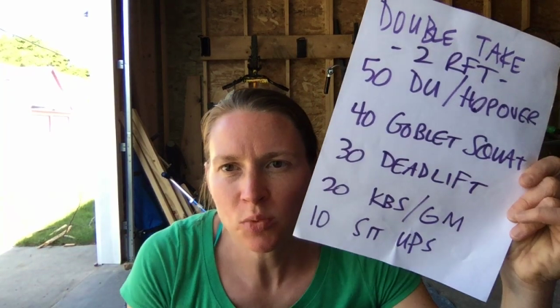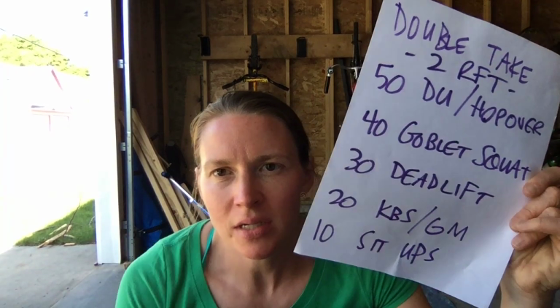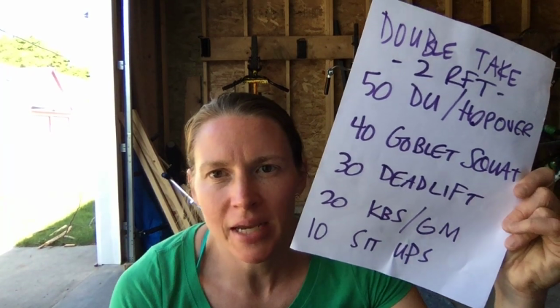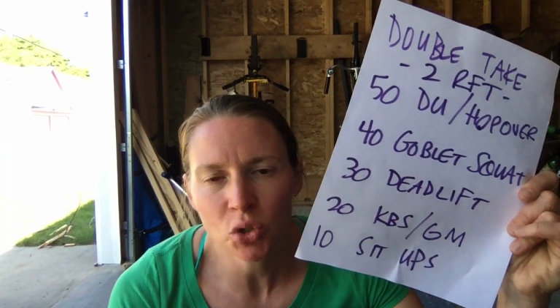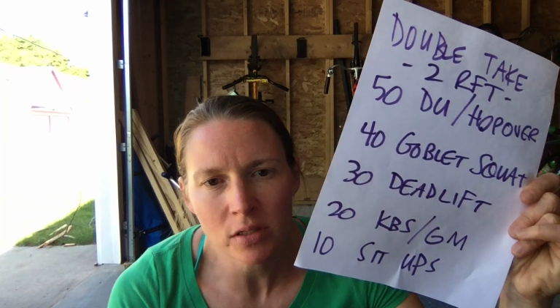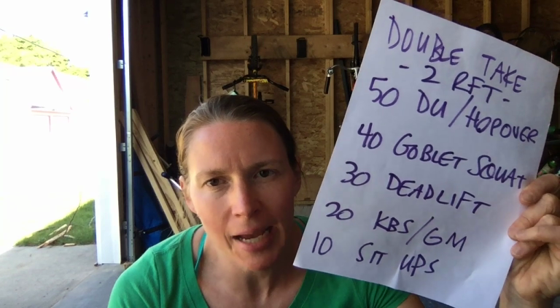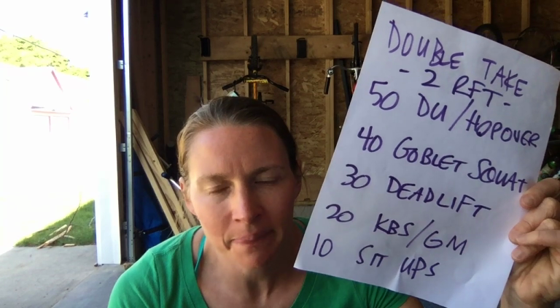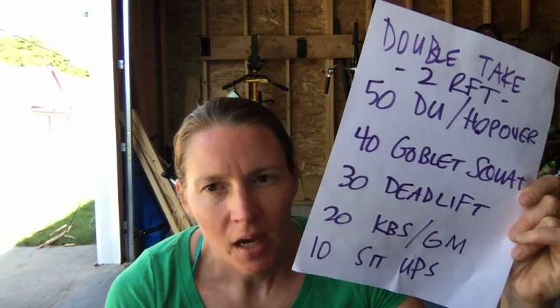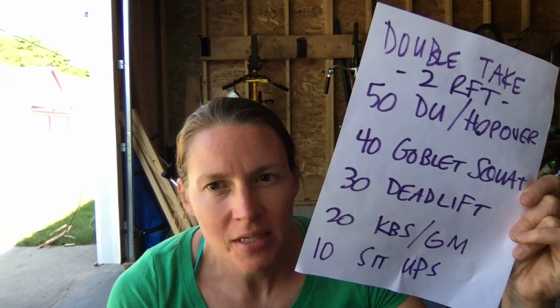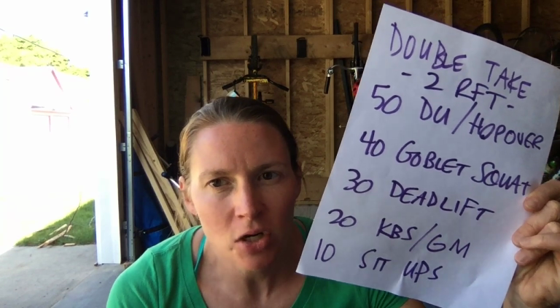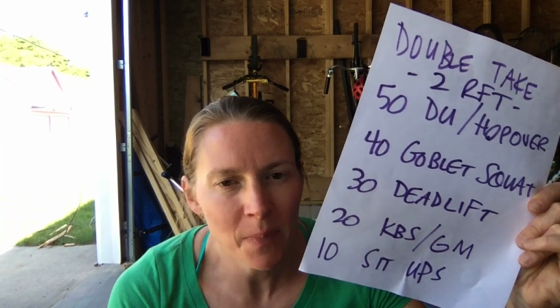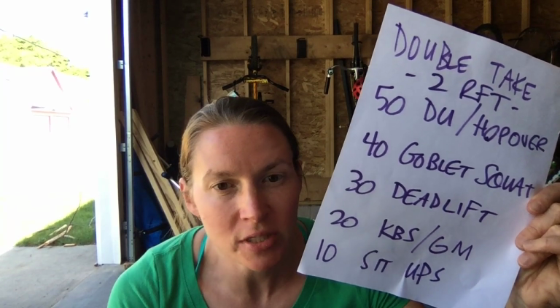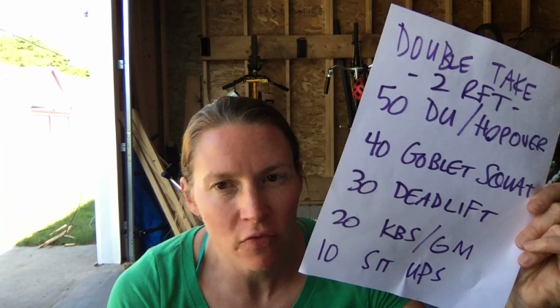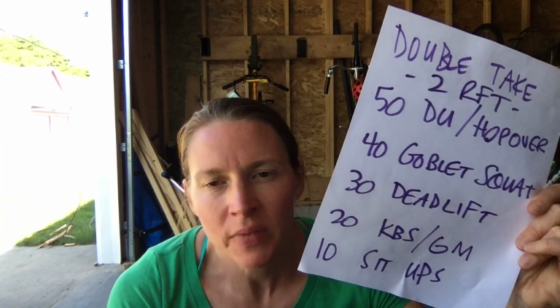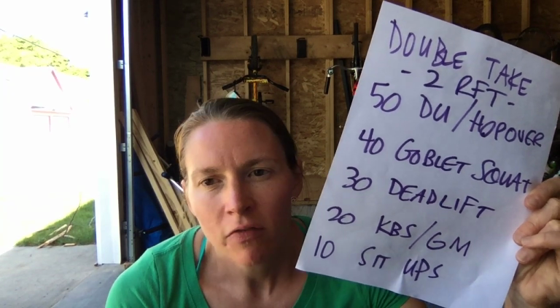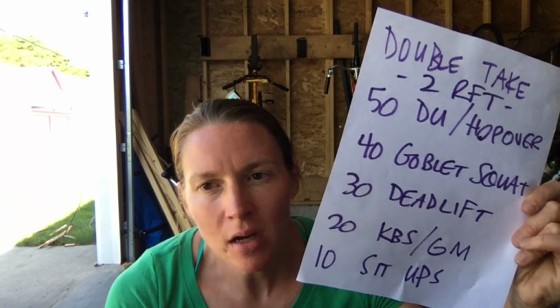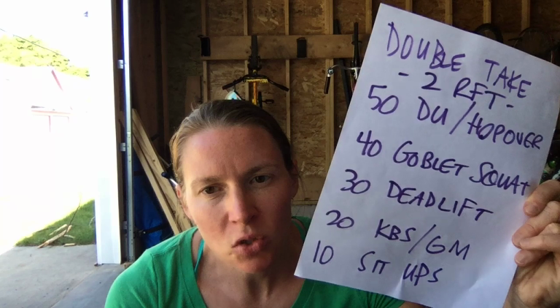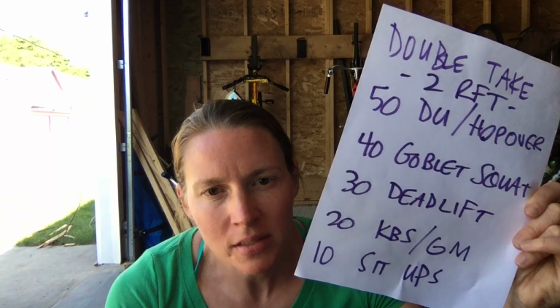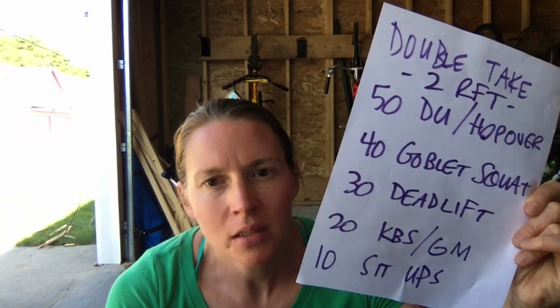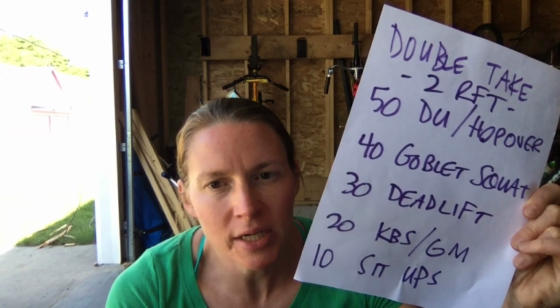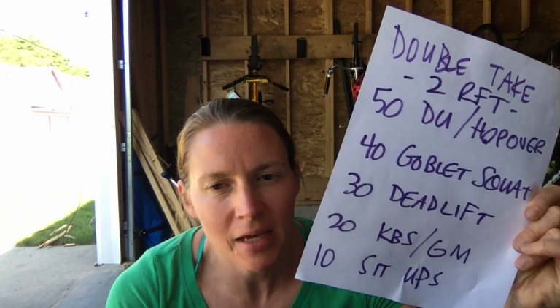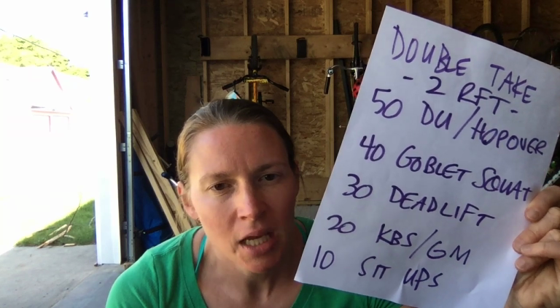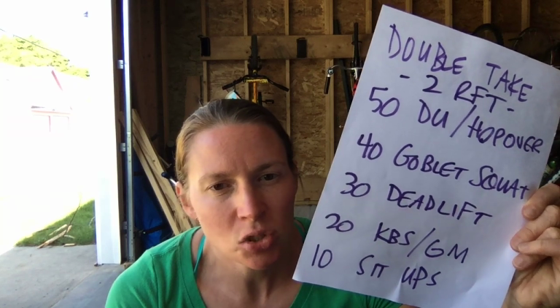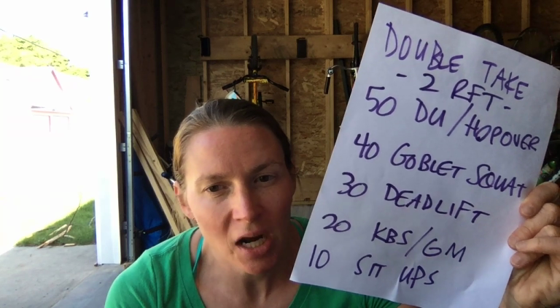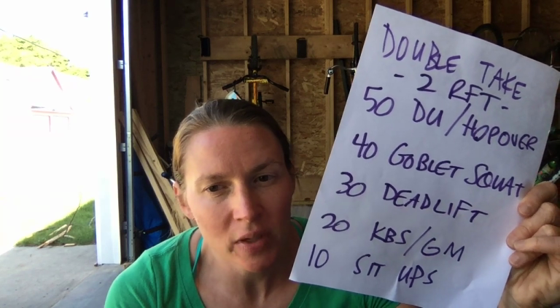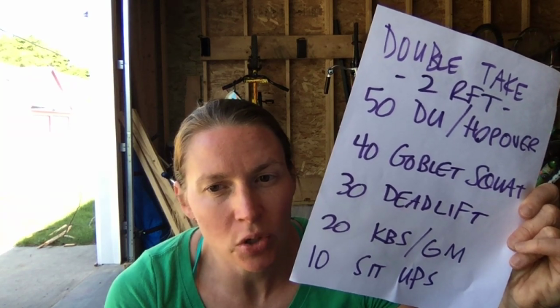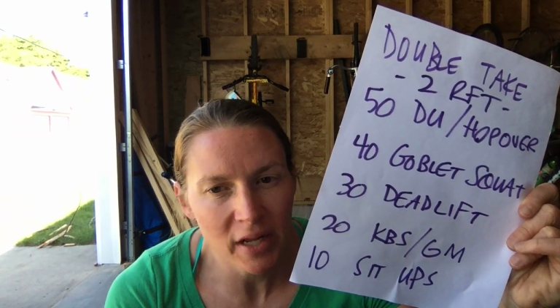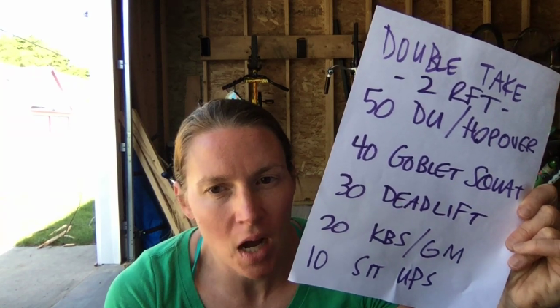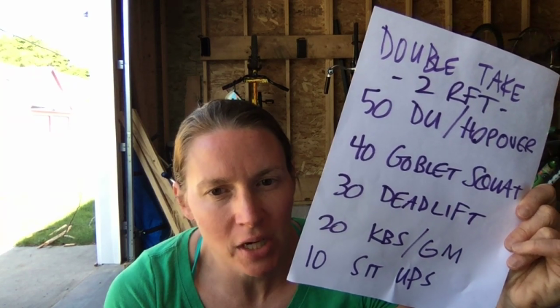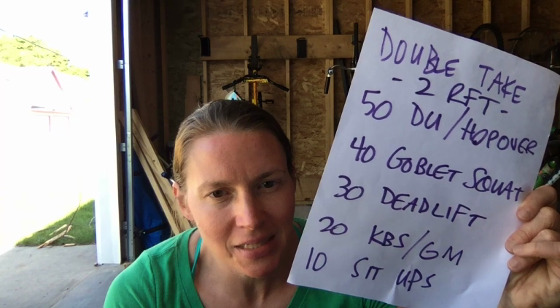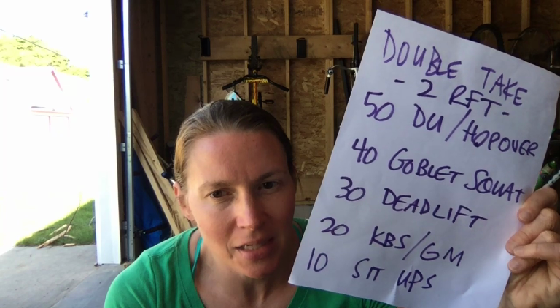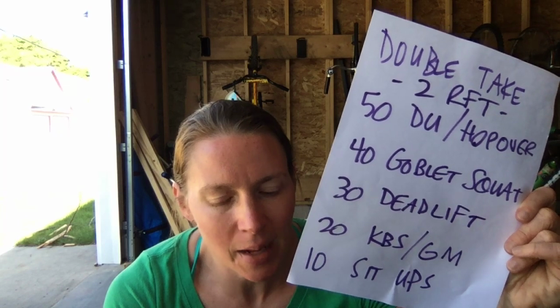Today's workout, Double Take, is two rounds for time: 50 double unders, hop overs, or step overs; 40 goblet squats; 30 deadlifts; 20 kettlebell swings or good mornings with an odd object; and 10 sit-ups.